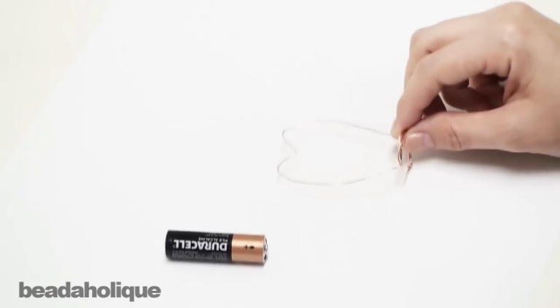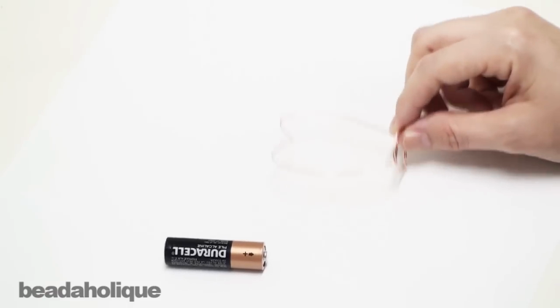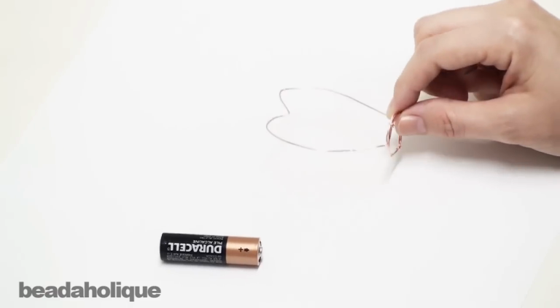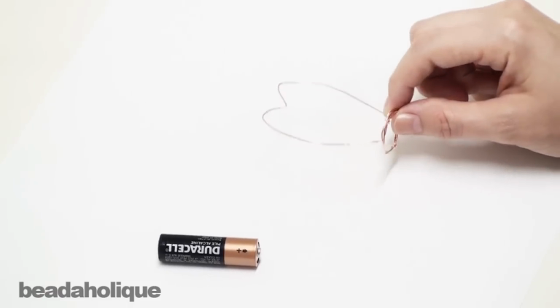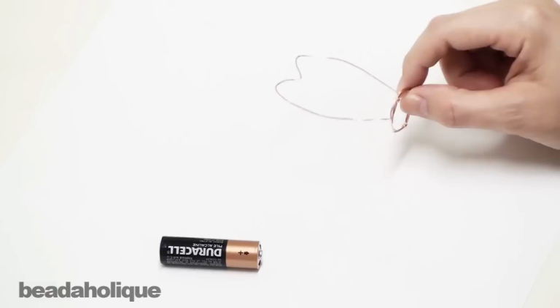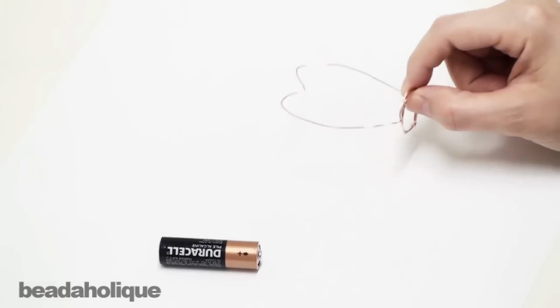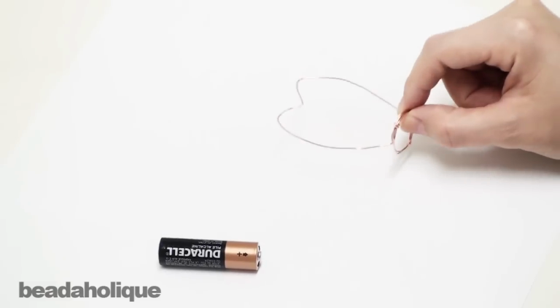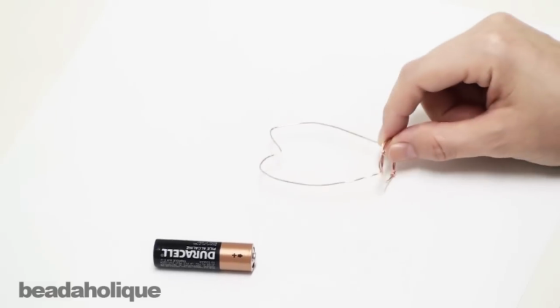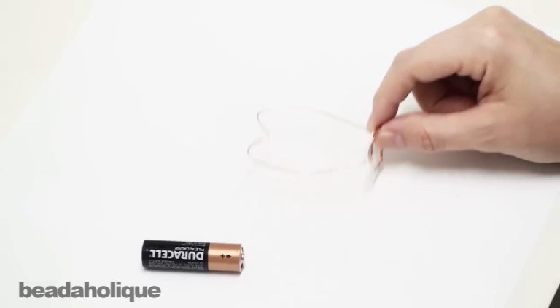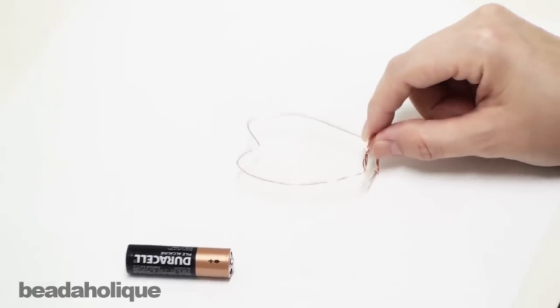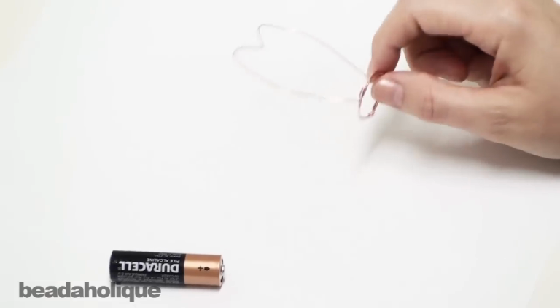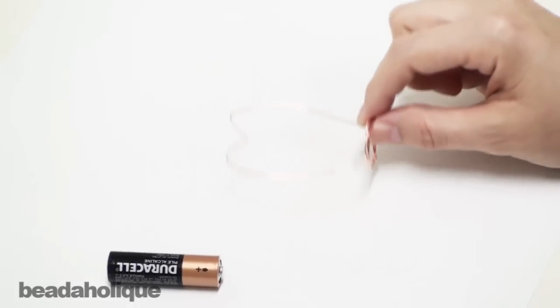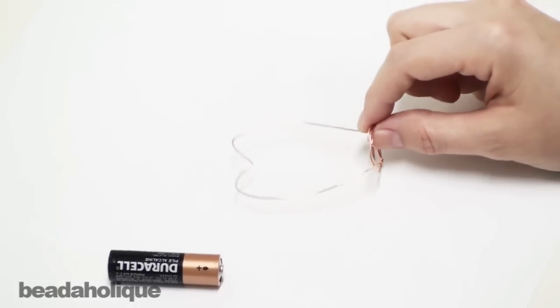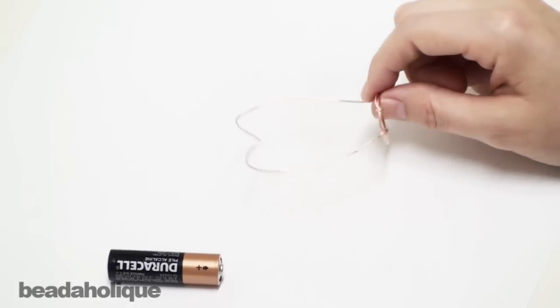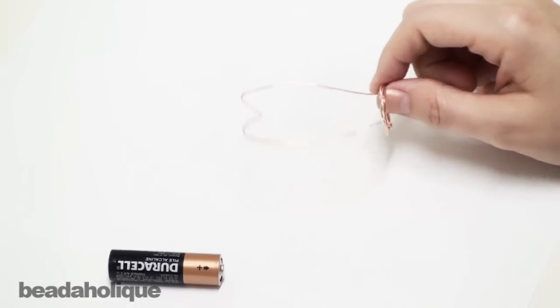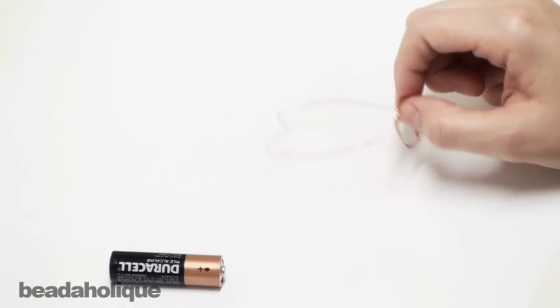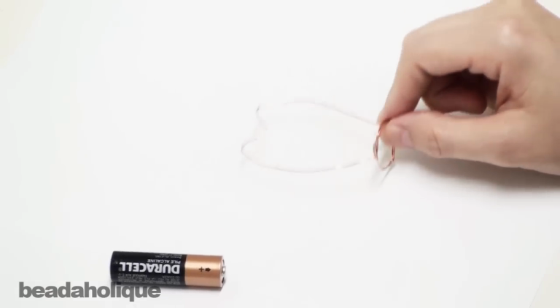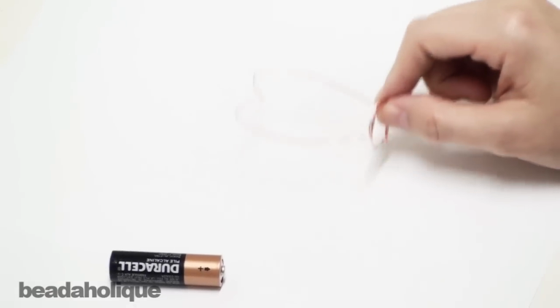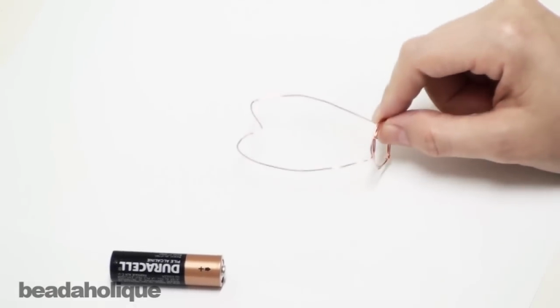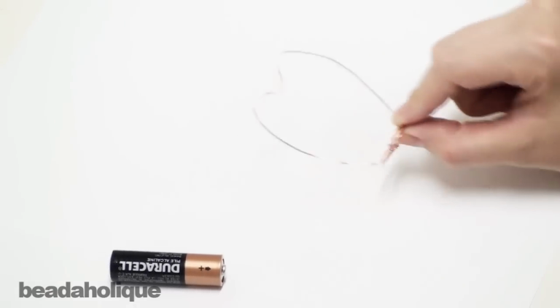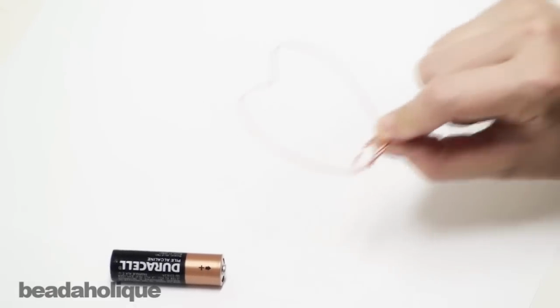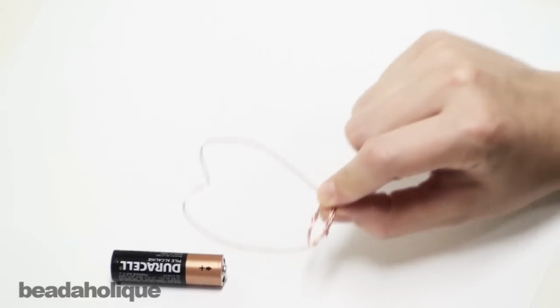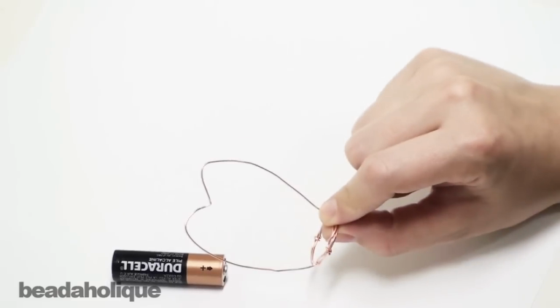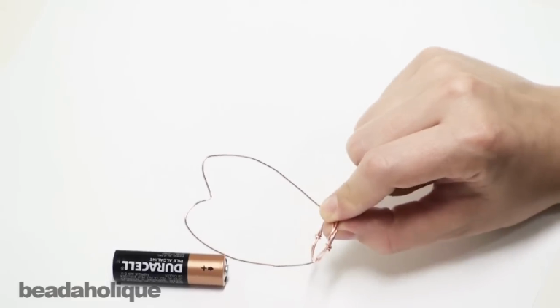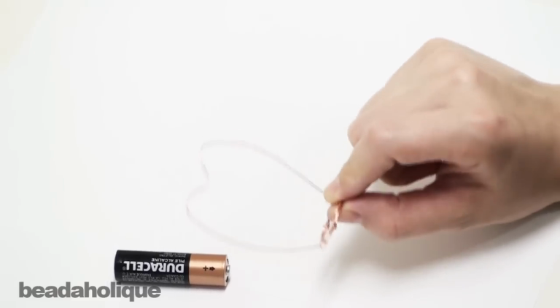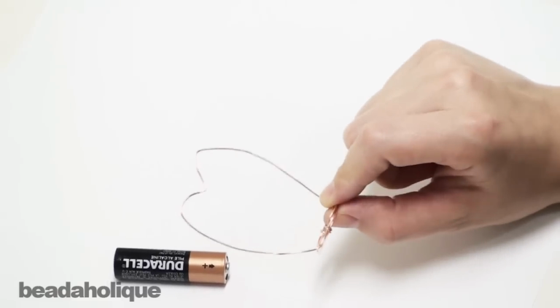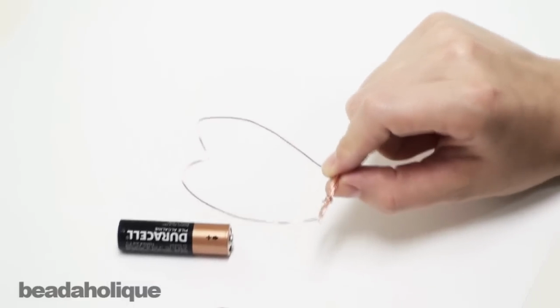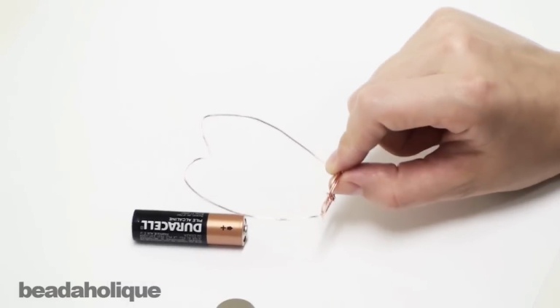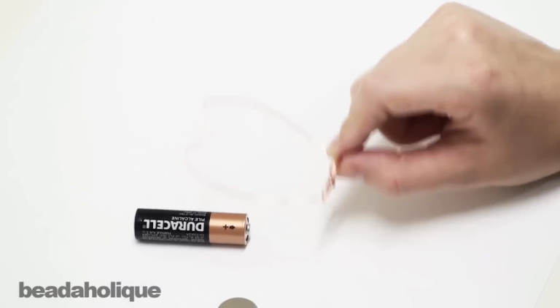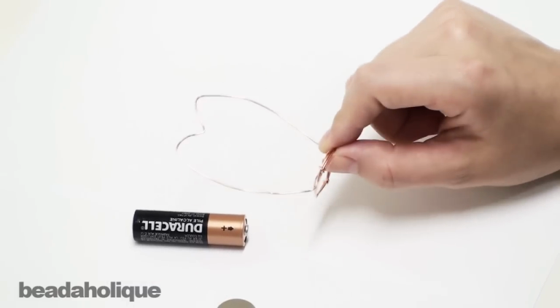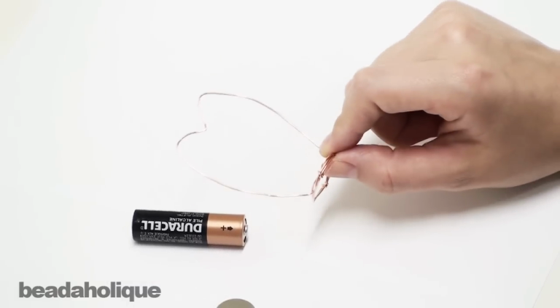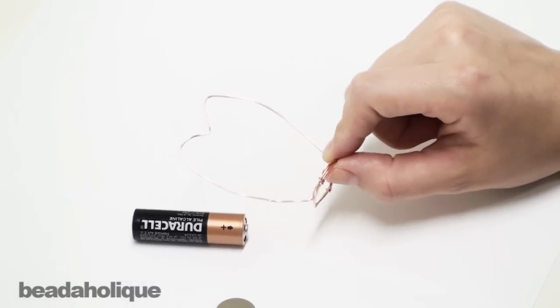Then you're going to need some solid copper wire. Now this is important — not the copper plated or the copper colored craft wire, the solid copper wire. This is 20 gauge but it really doesn't matter.